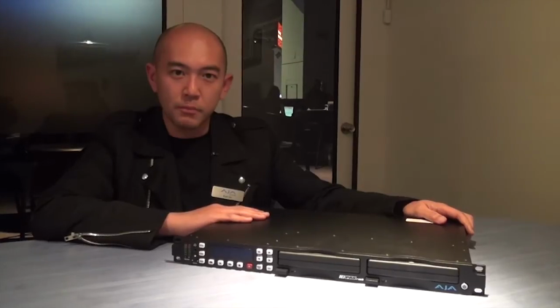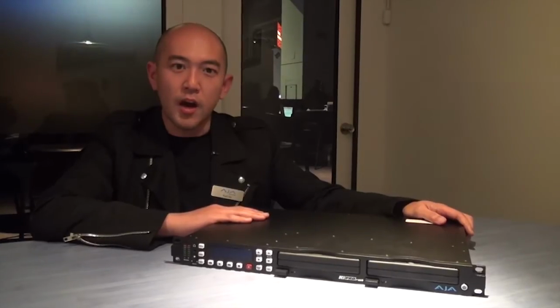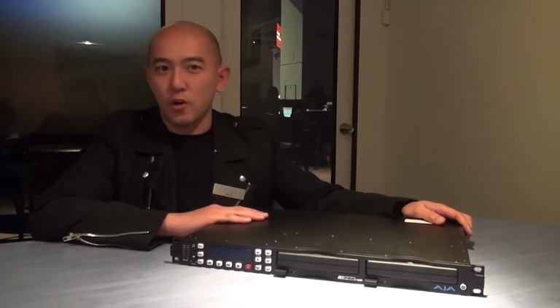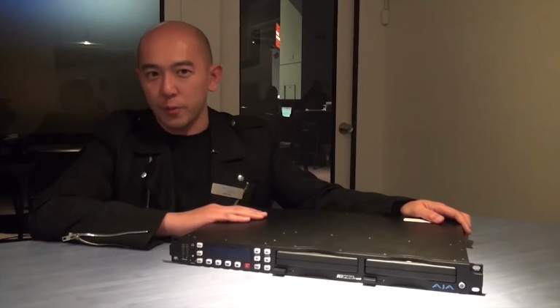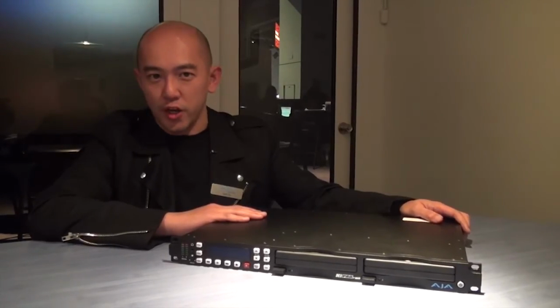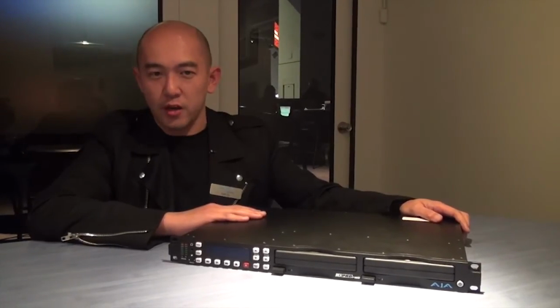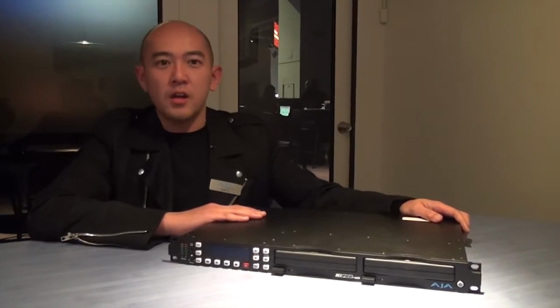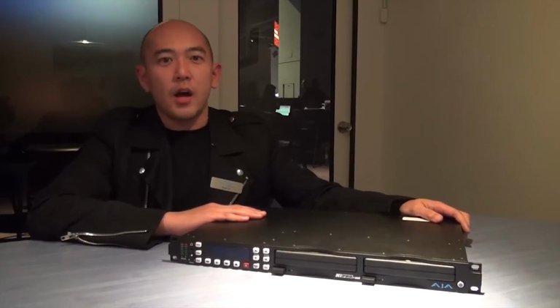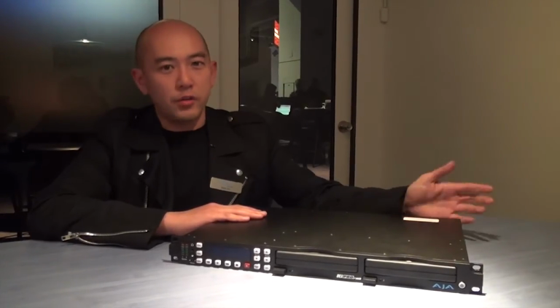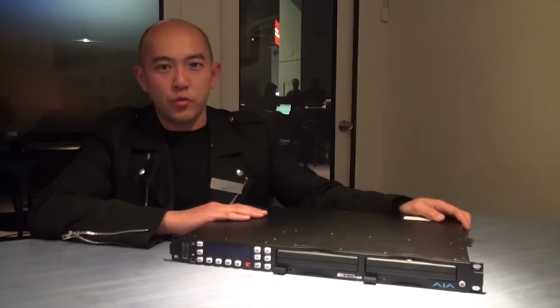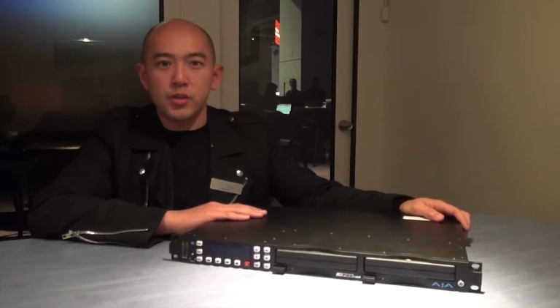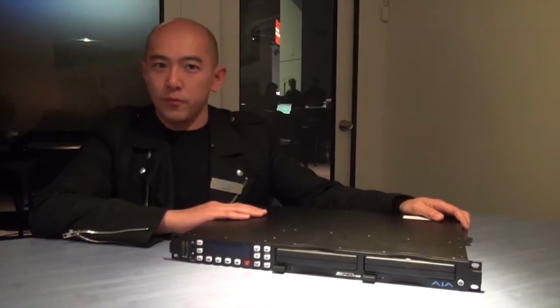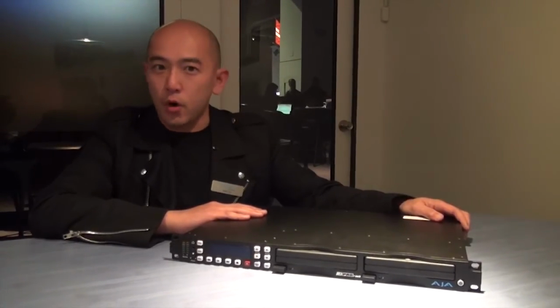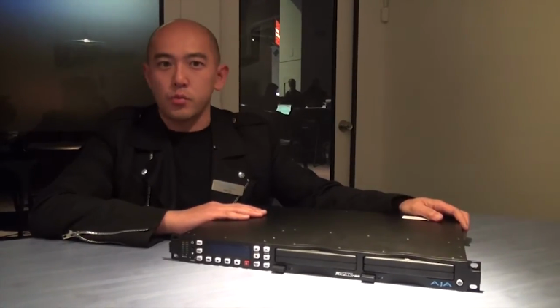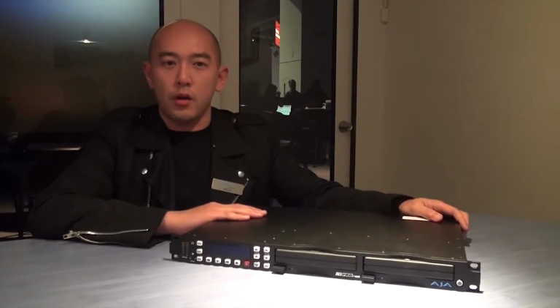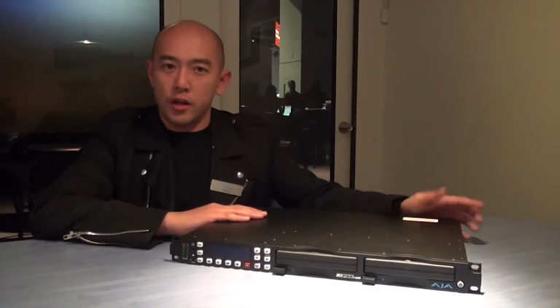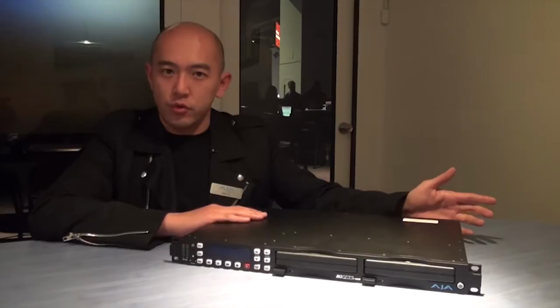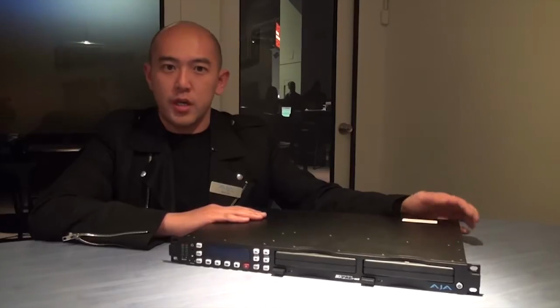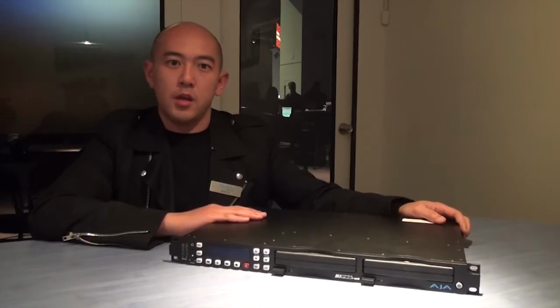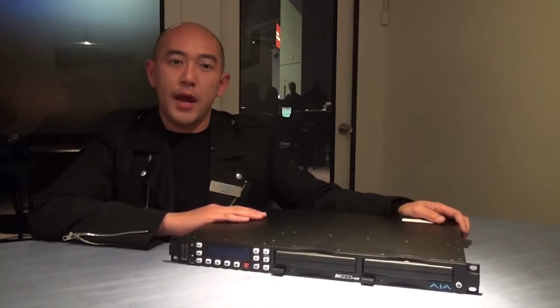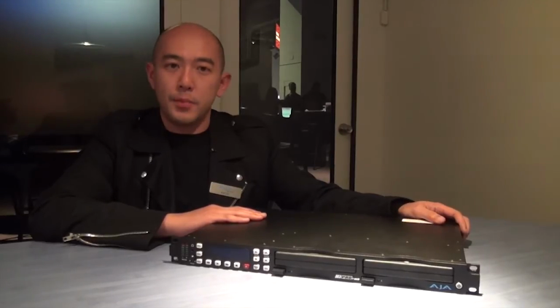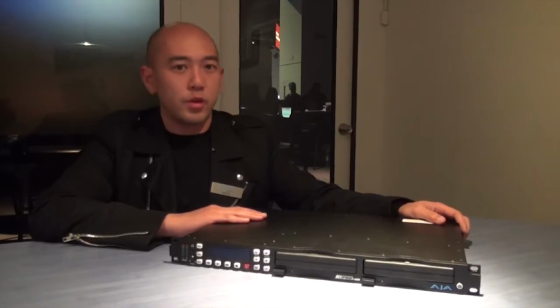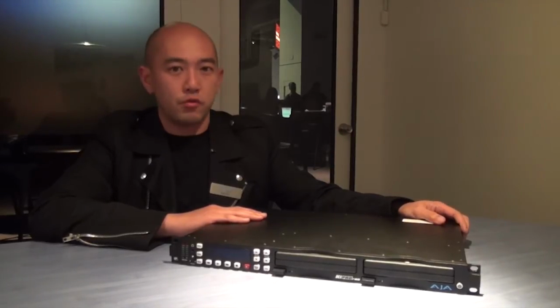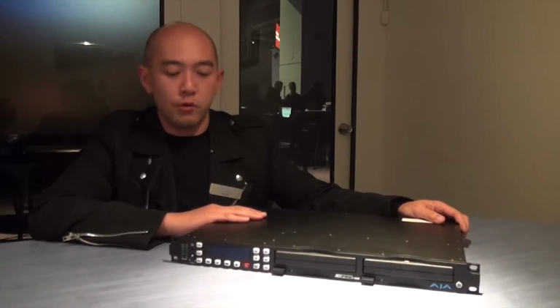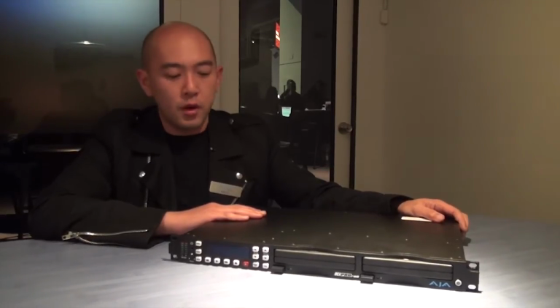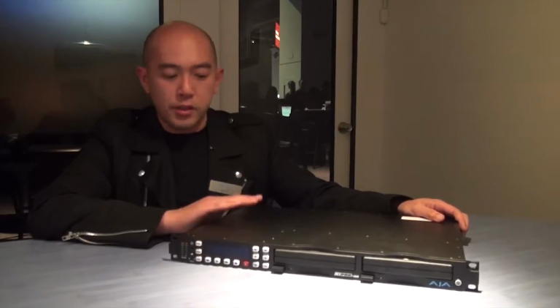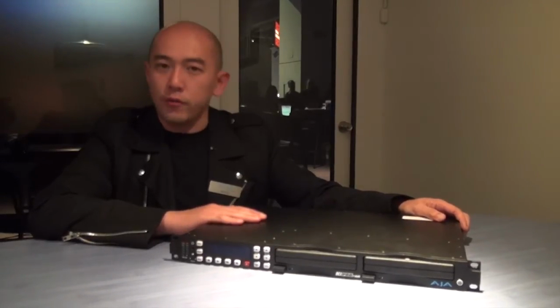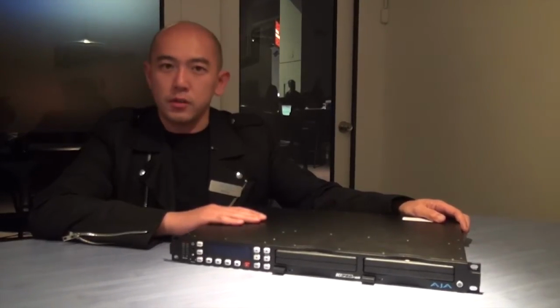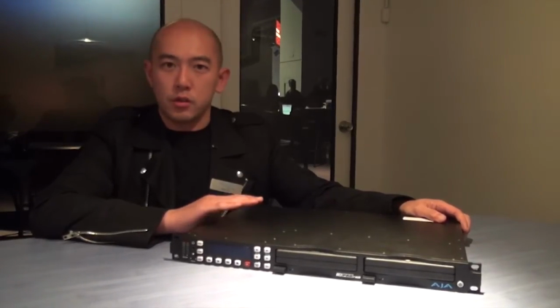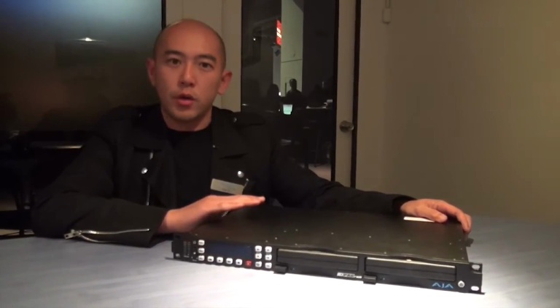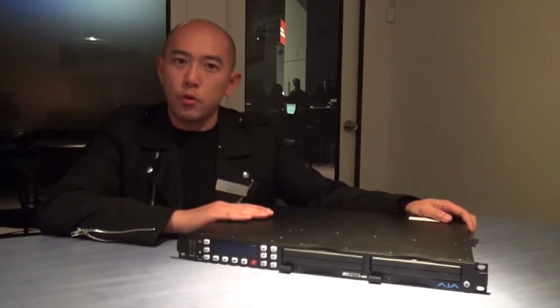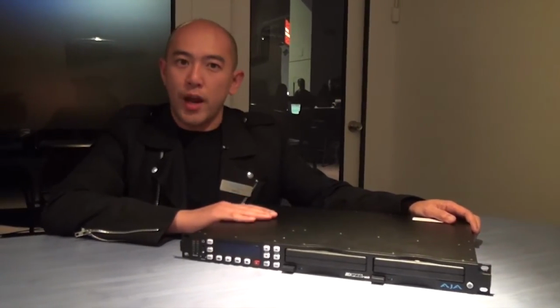Hi, I'm Carl from AJA. I would like to introduce a couple of new products we introduced at NAB 2012. This is one of them — it's called Keypro Rack.